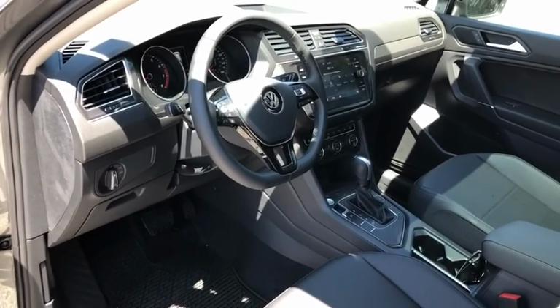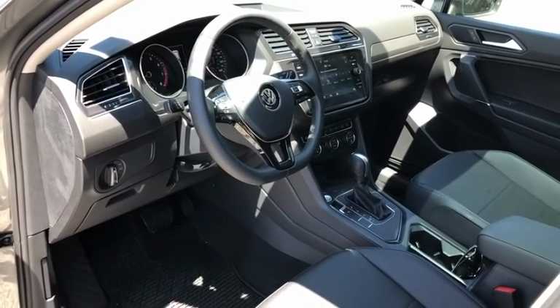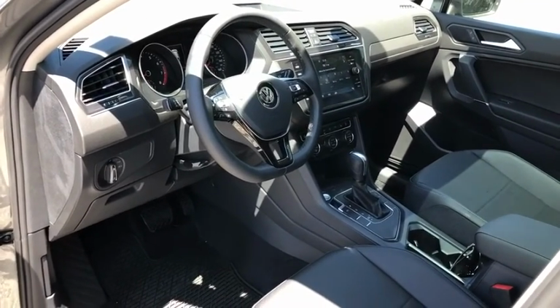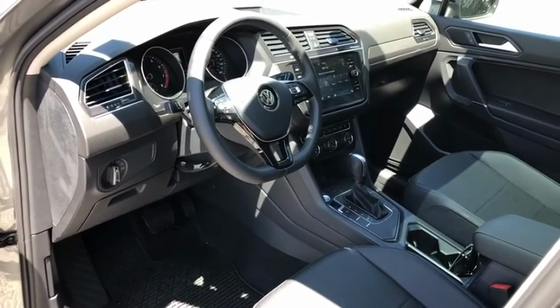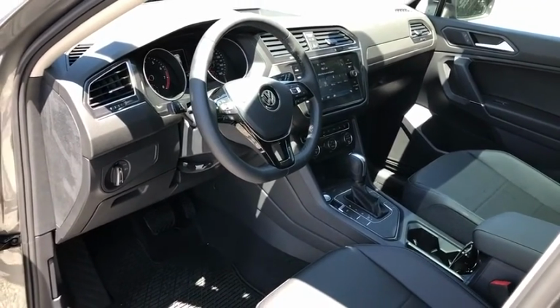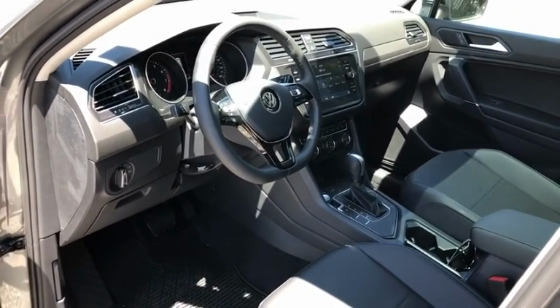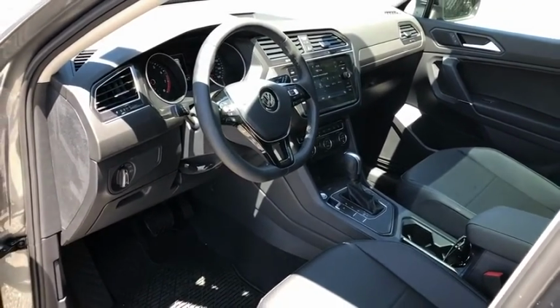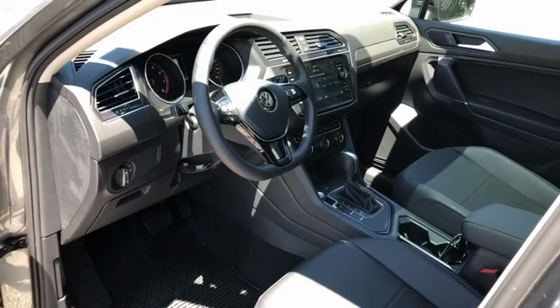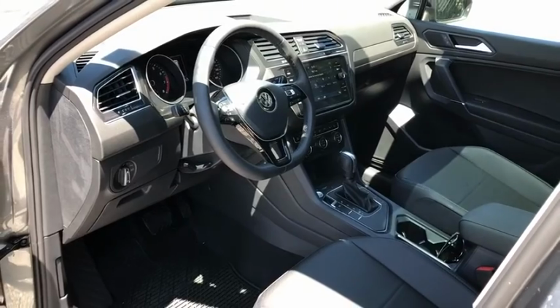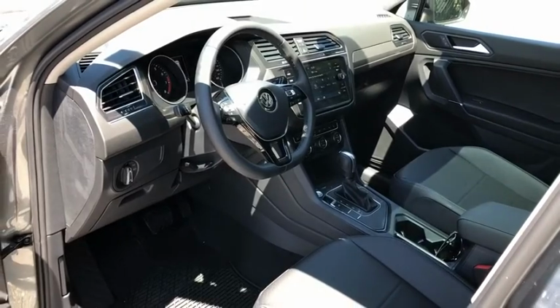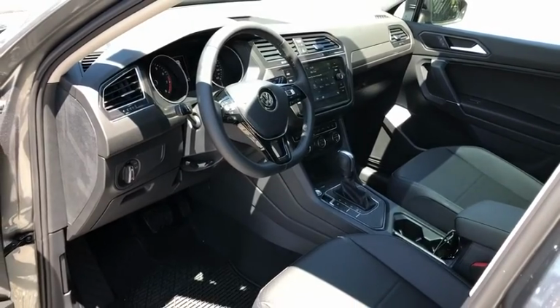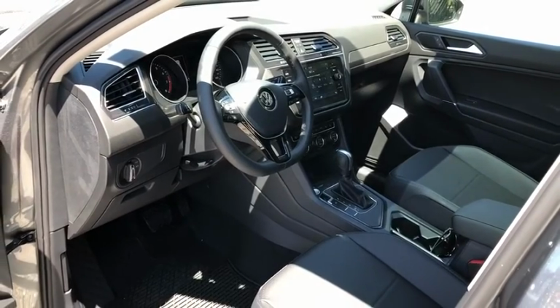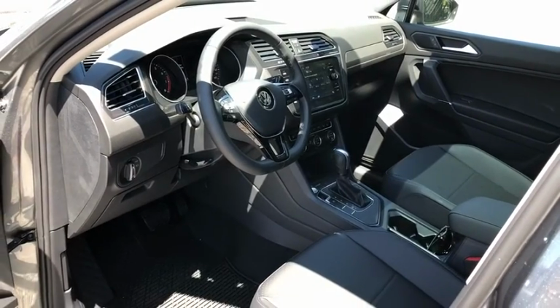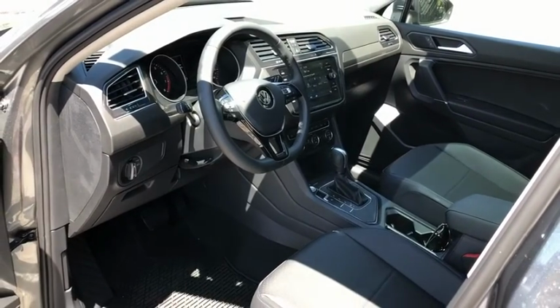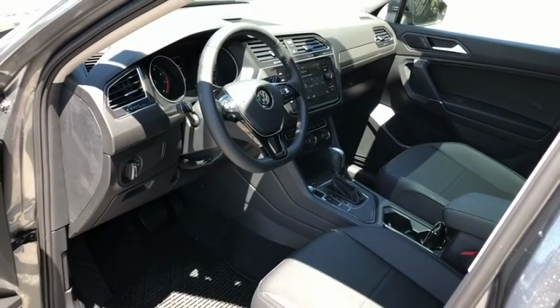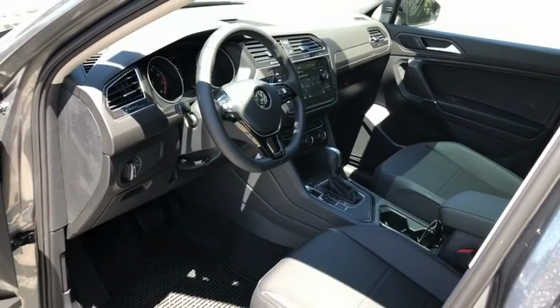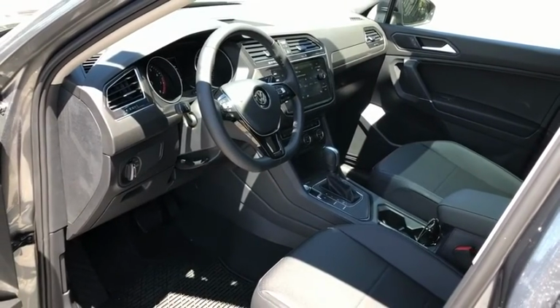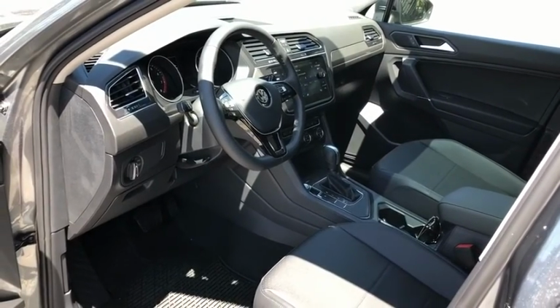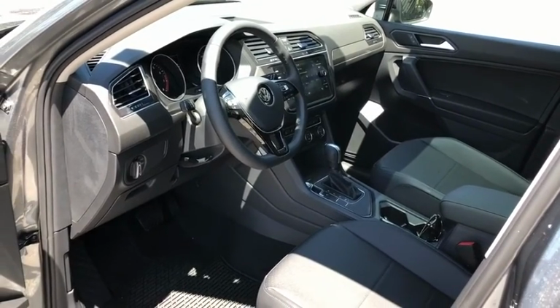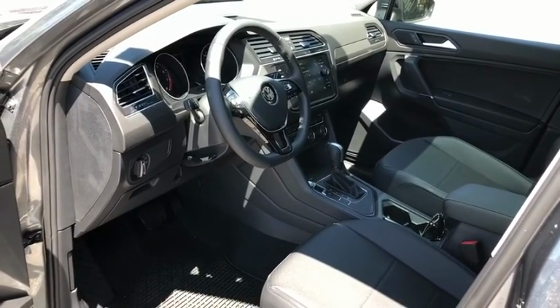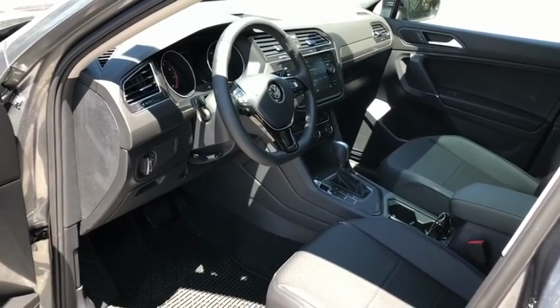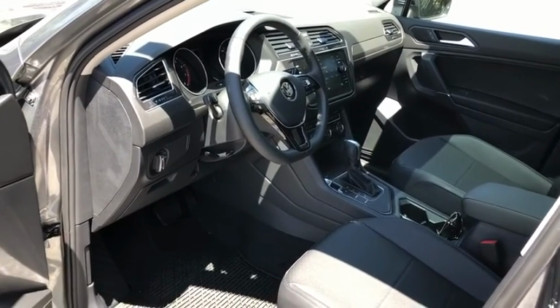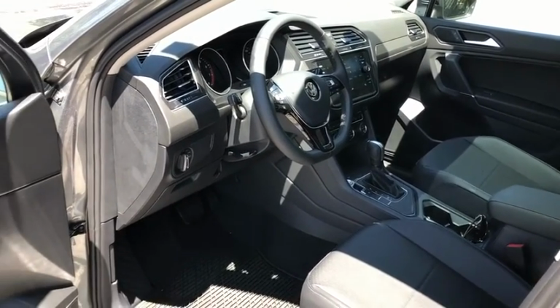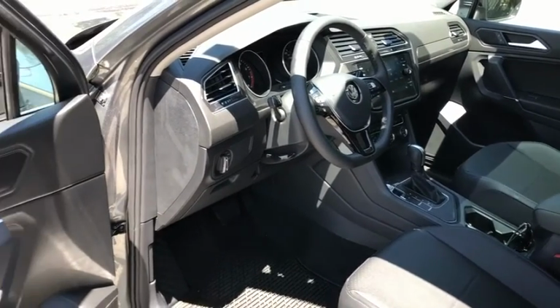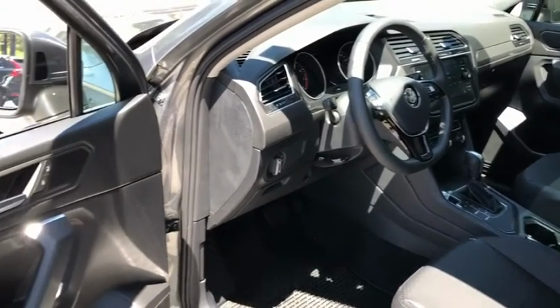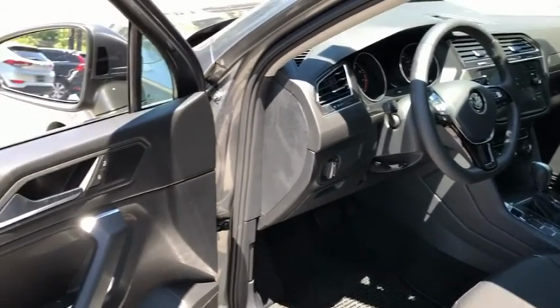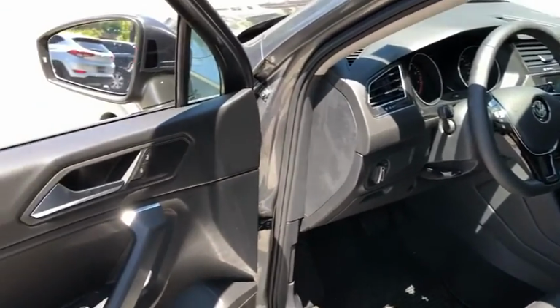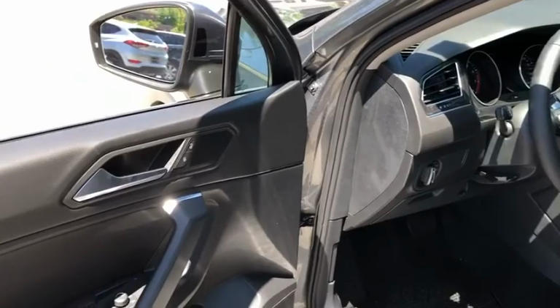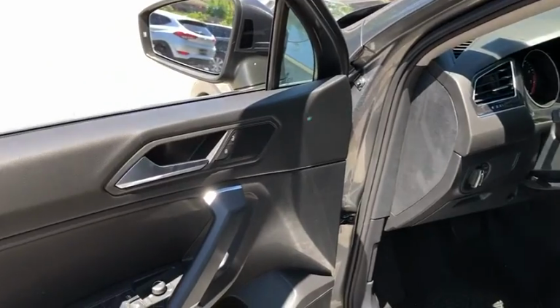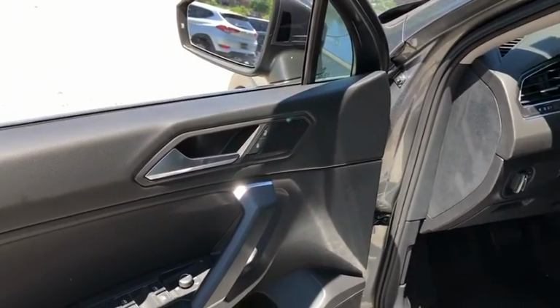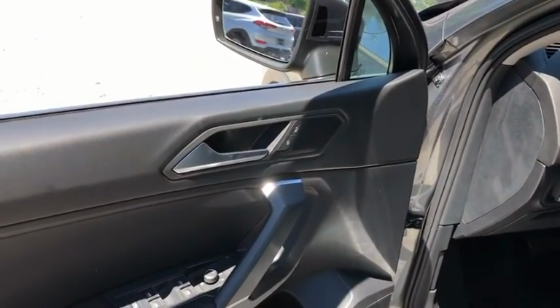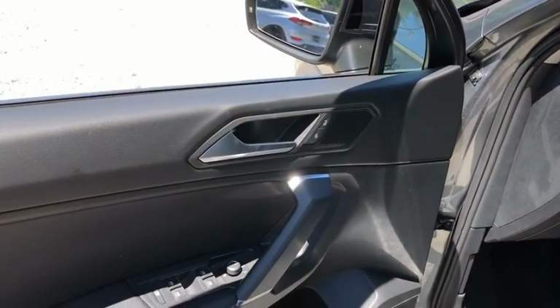Overhead console. Tachometer. Rear window wiper. Power driver's seat. This vehicle offers reliability and good looks at a great price.